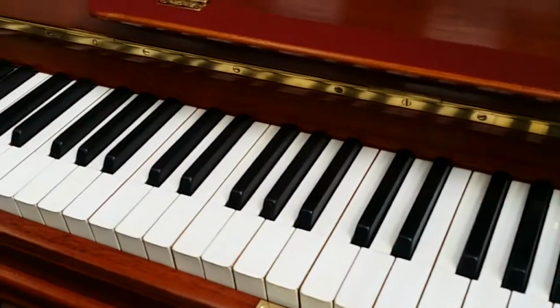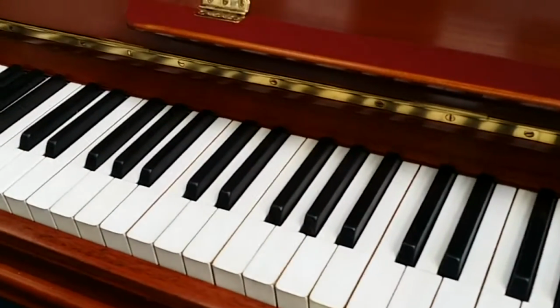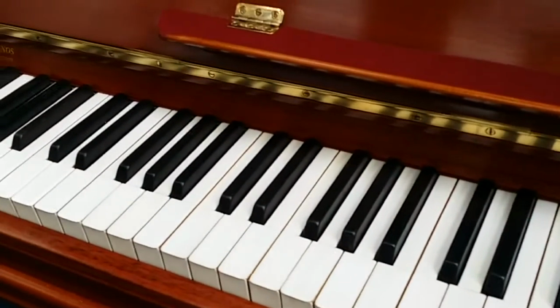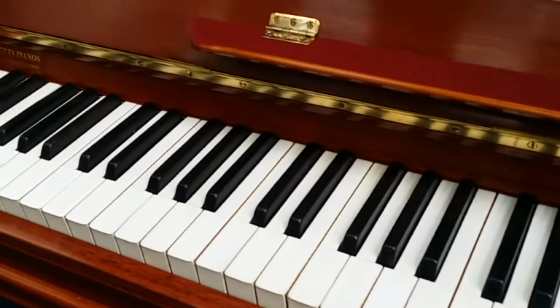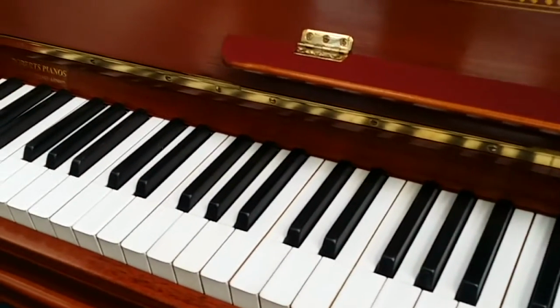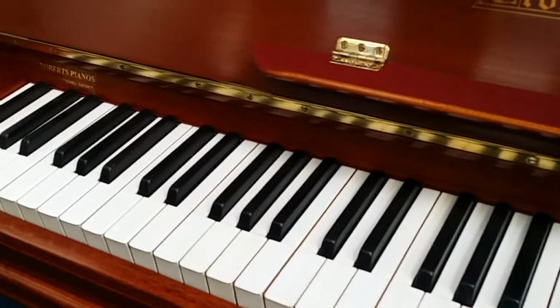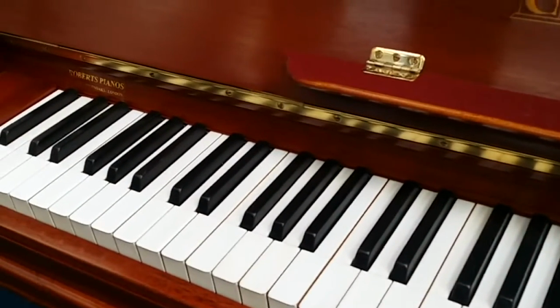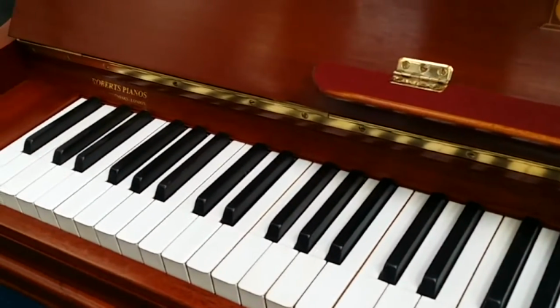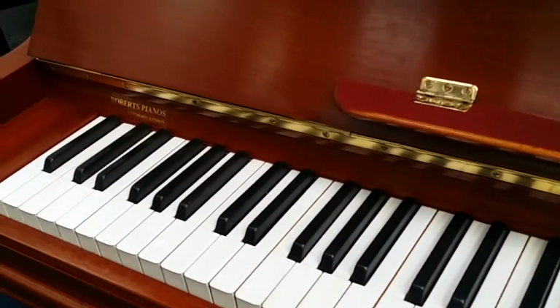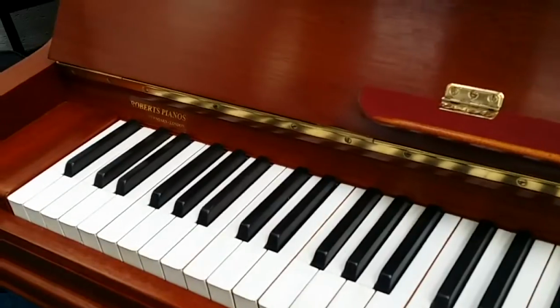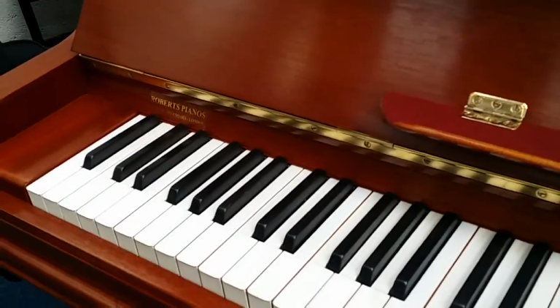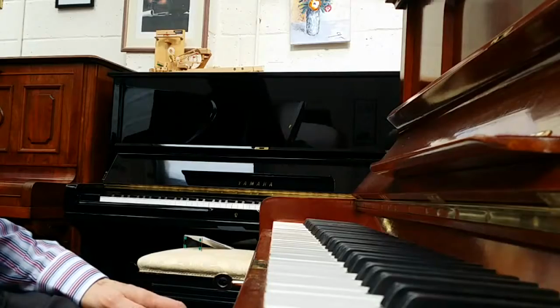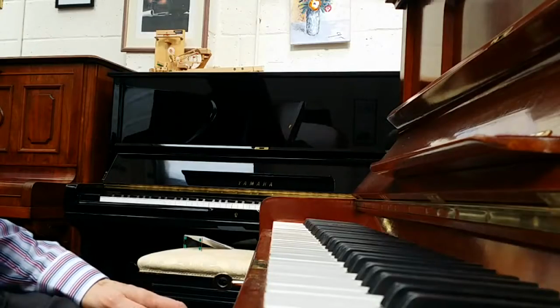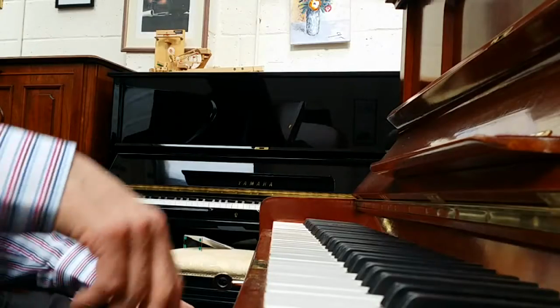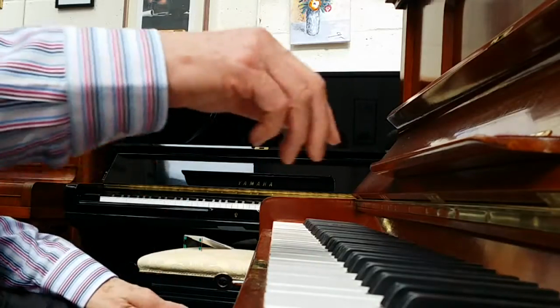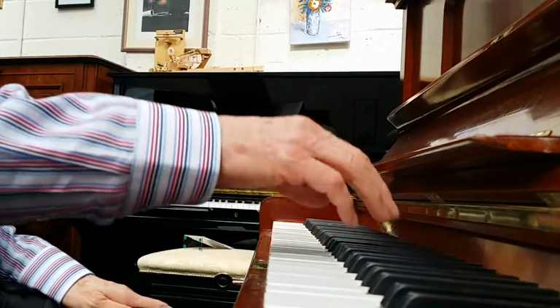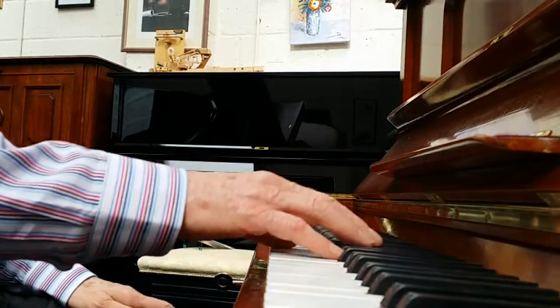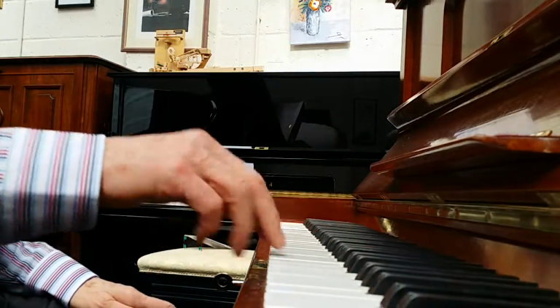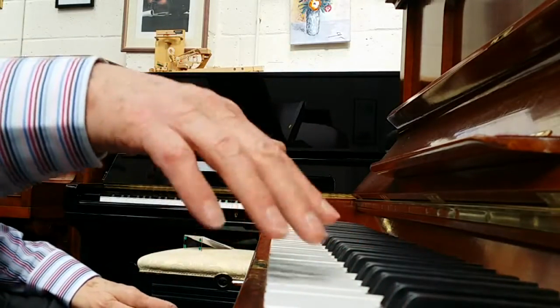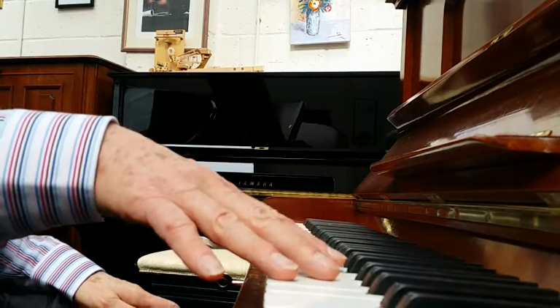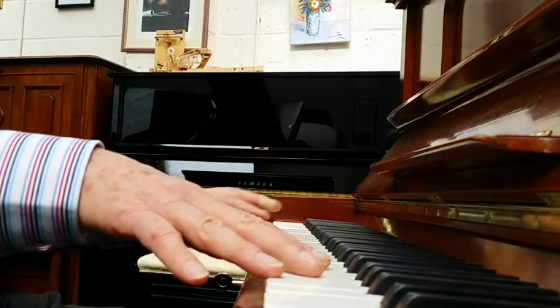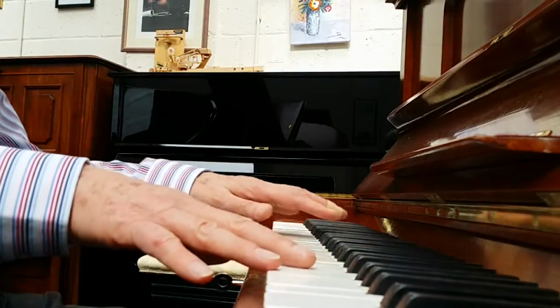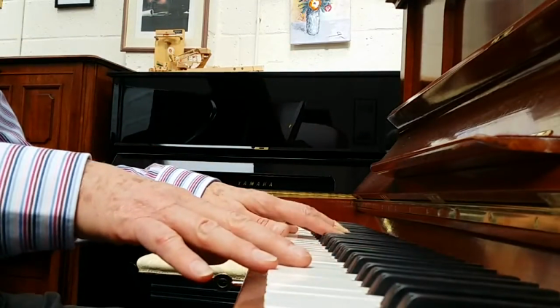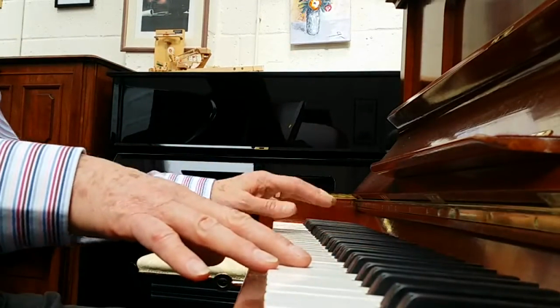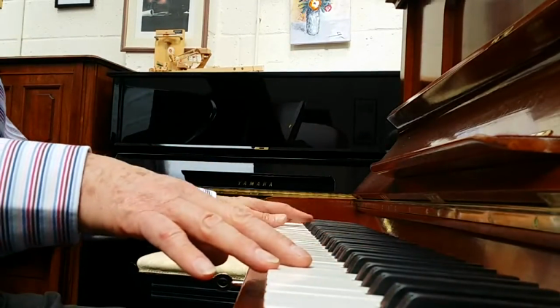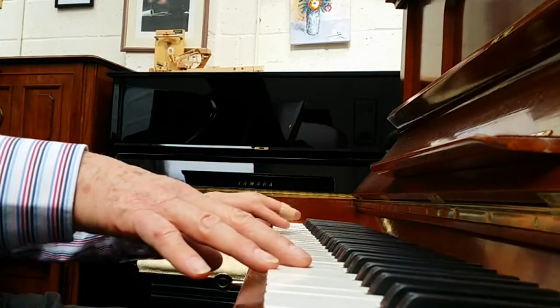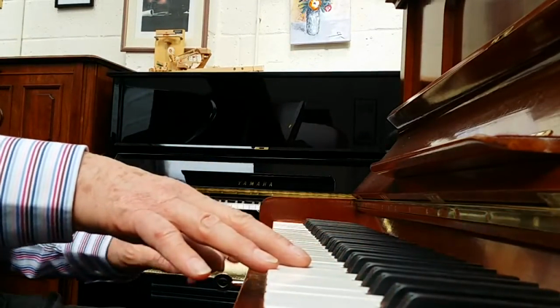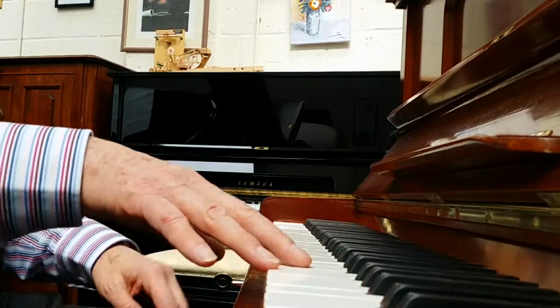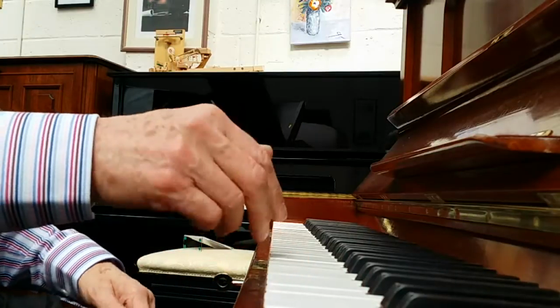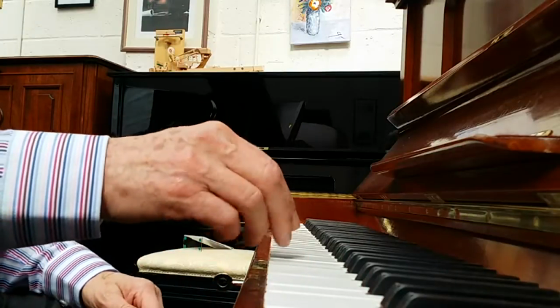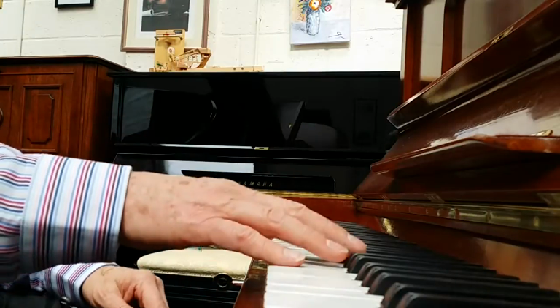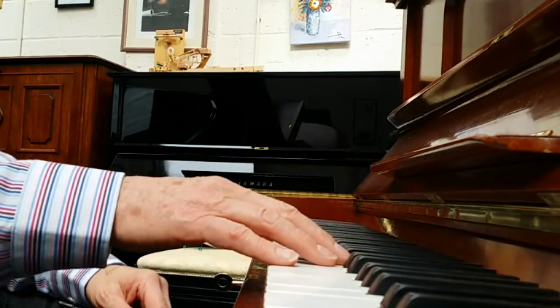There's a five-year guarantee on all our upright pianos. So let's listen to the tone of the piano — first of all the treble, then the tenor, and then the bass area, but it's really rich and warm.